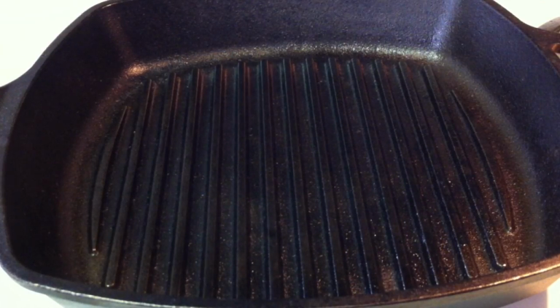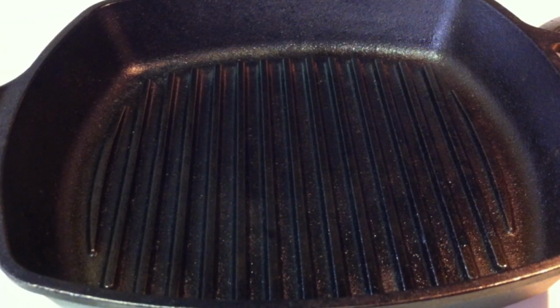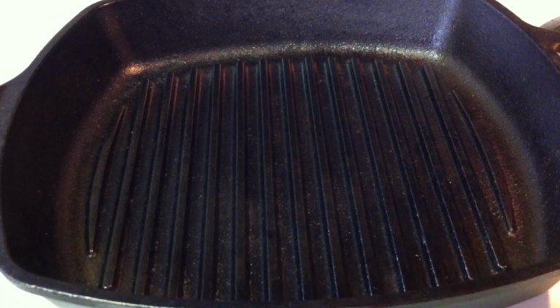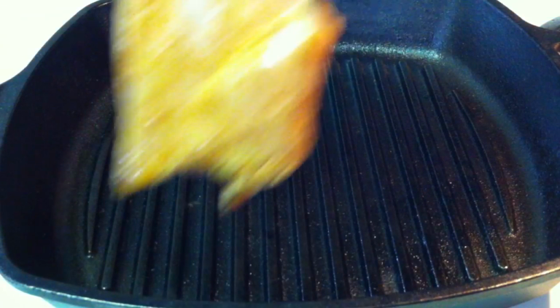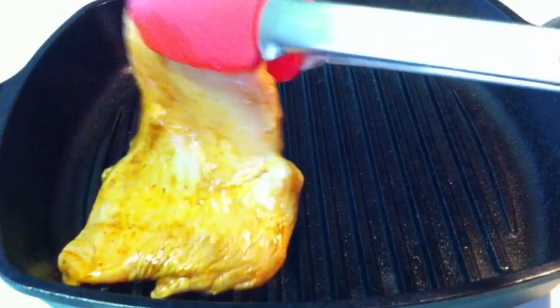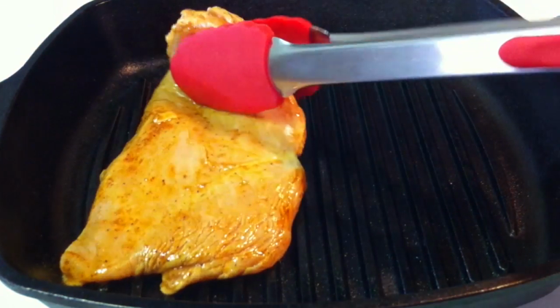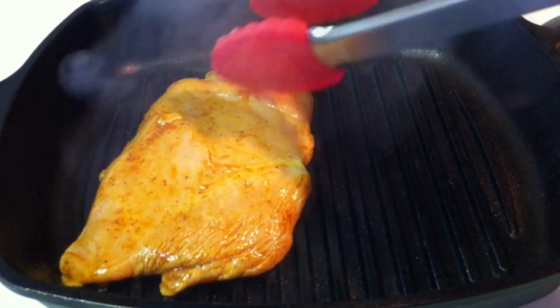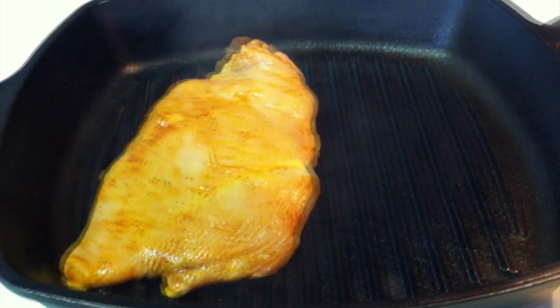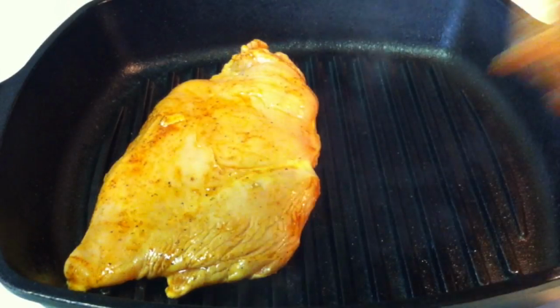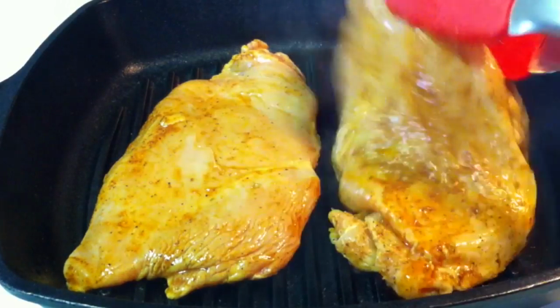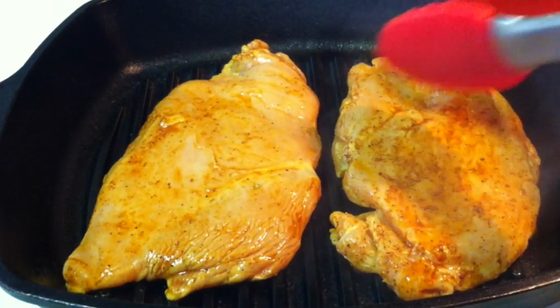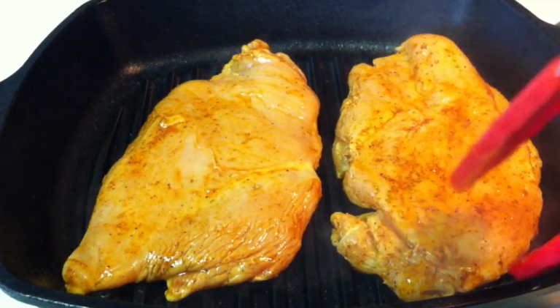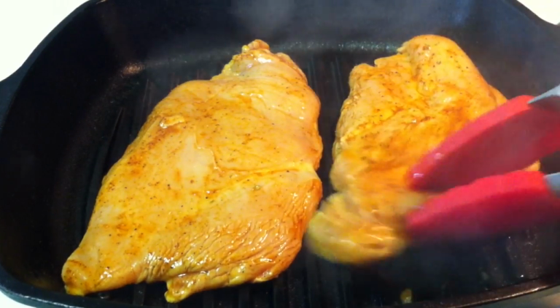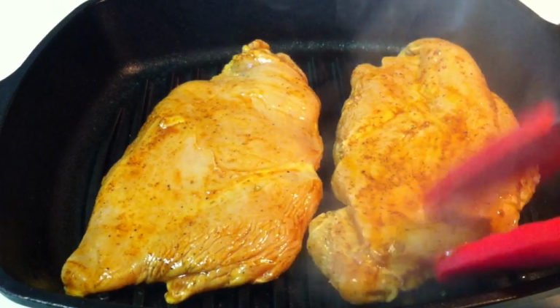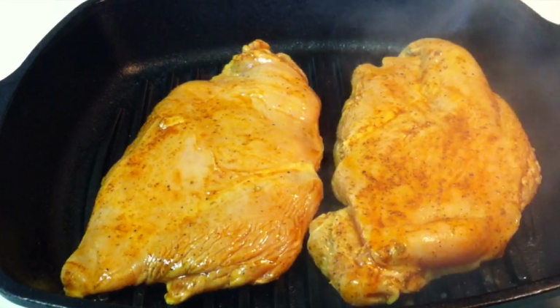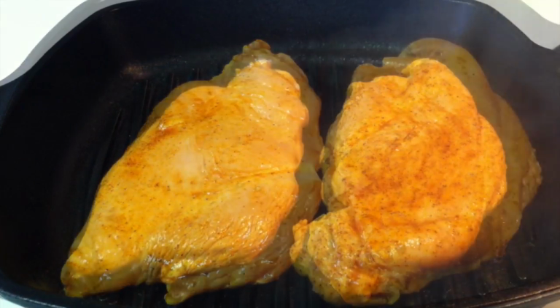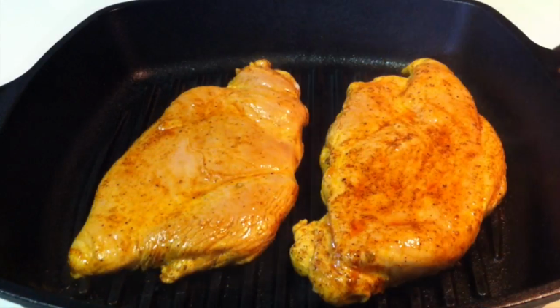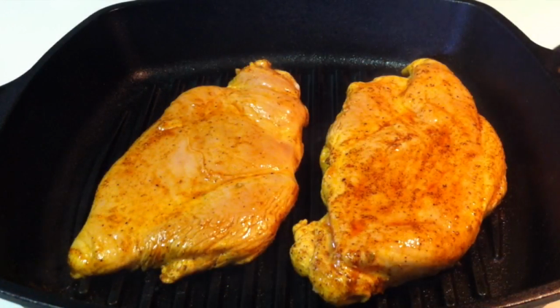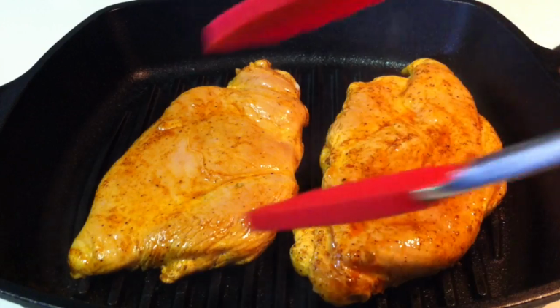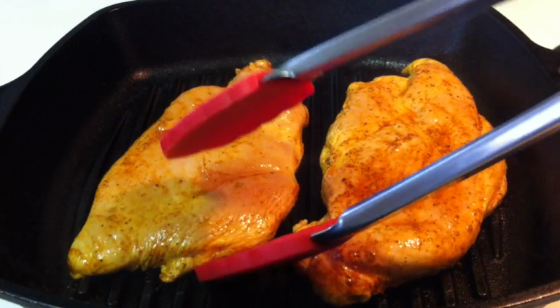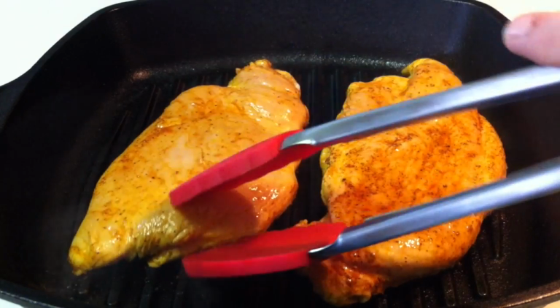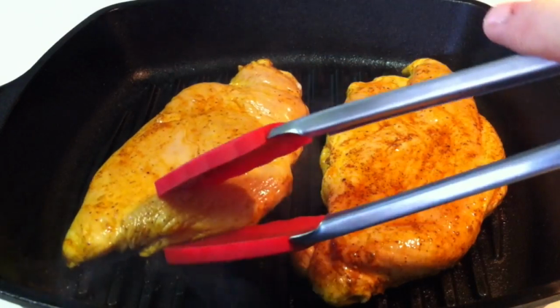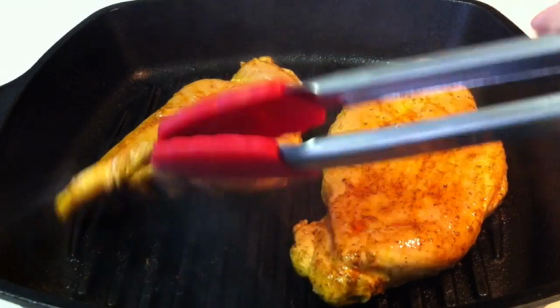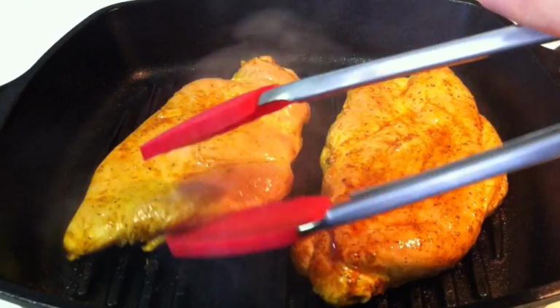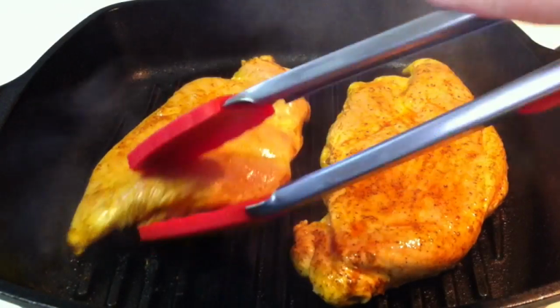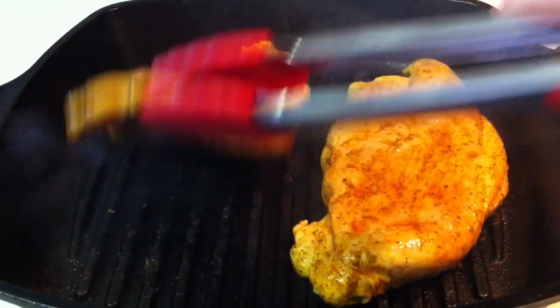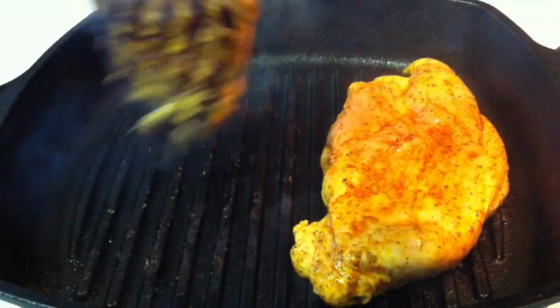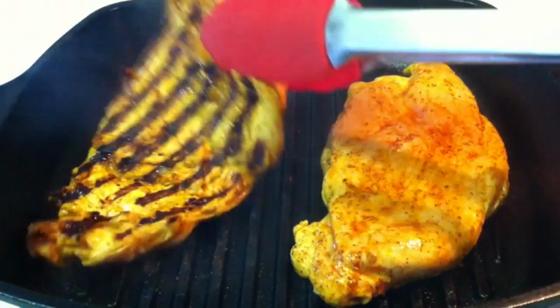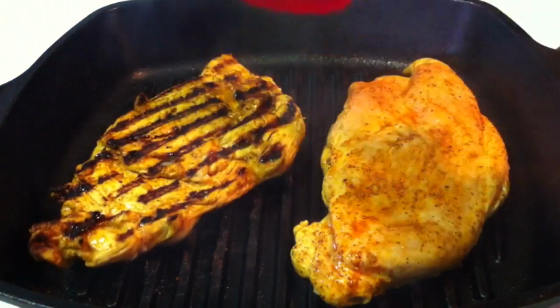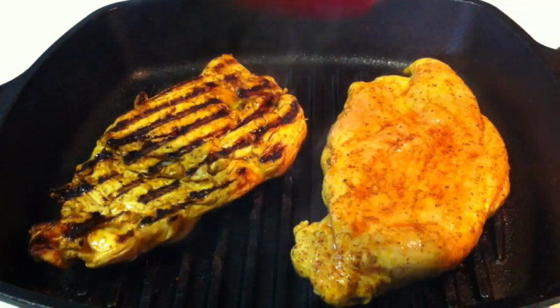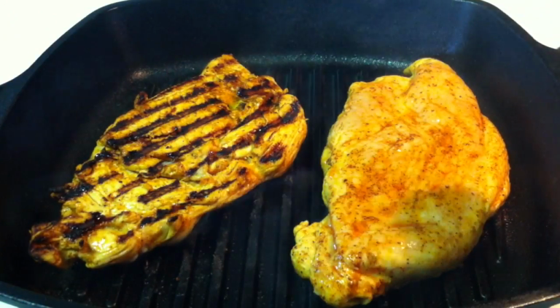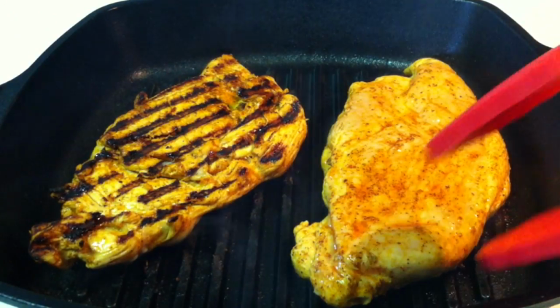Cook your chicken on medium to medium-high heat in a grill pan for about six minutes on each side. Make sure you wash your tongs in hot soapy water in between each time that you touch the chicken.